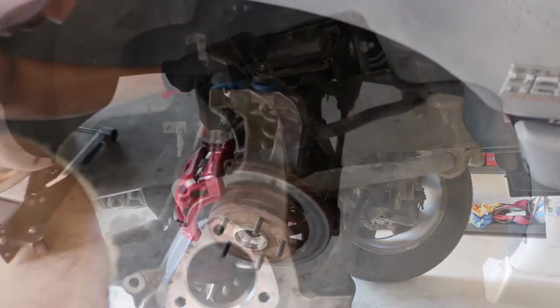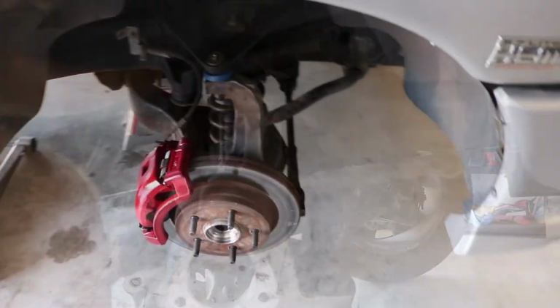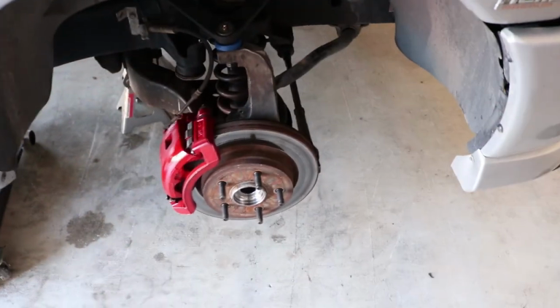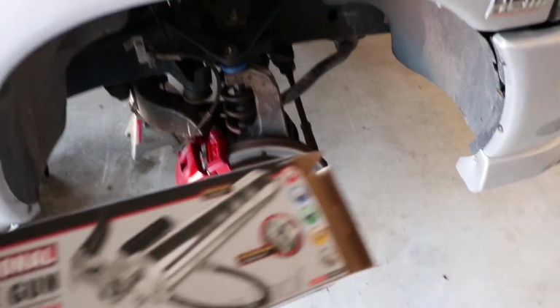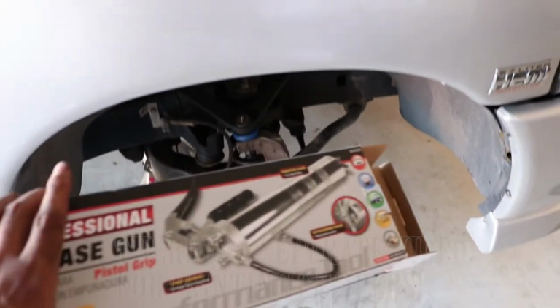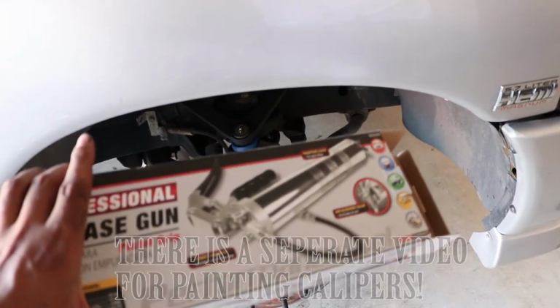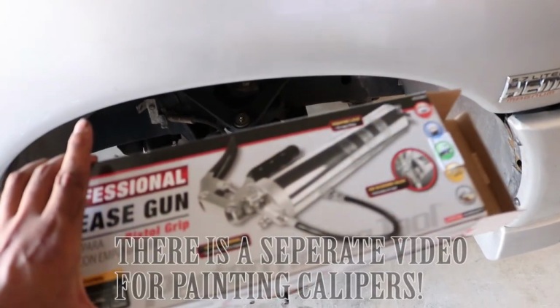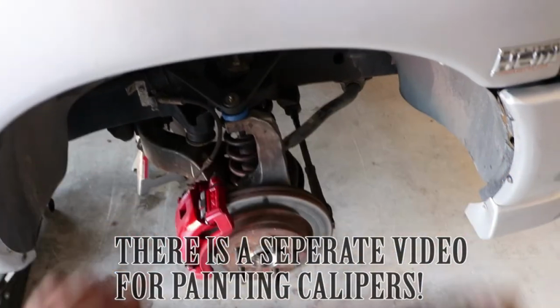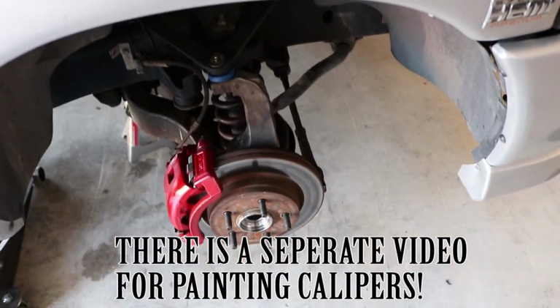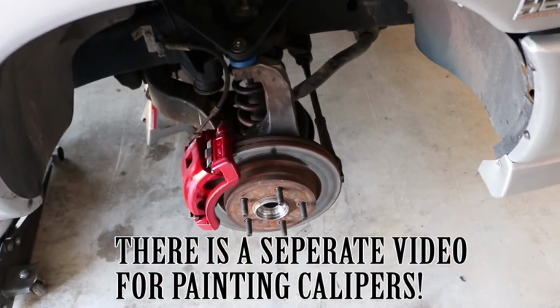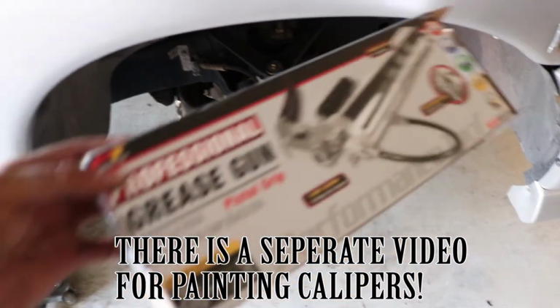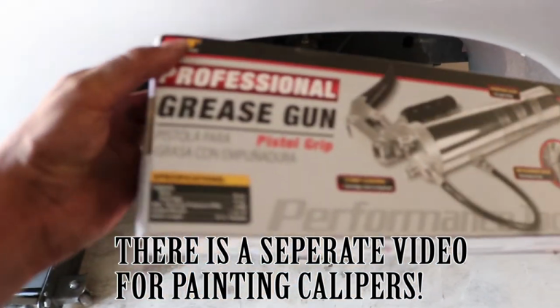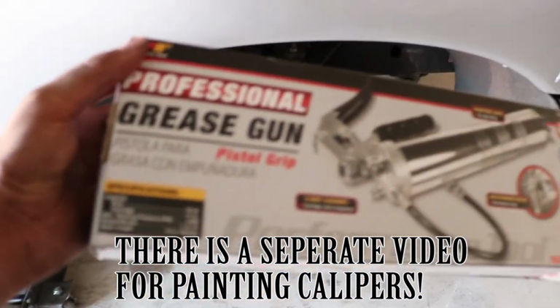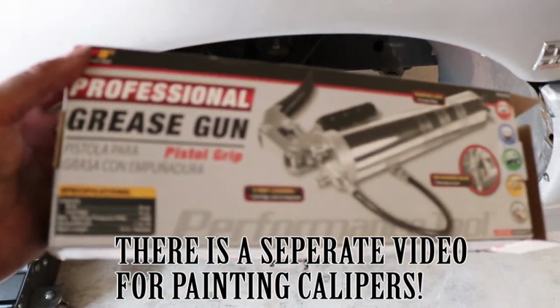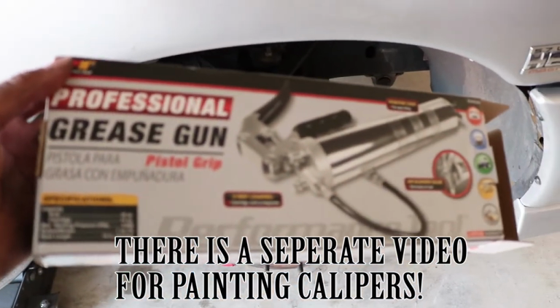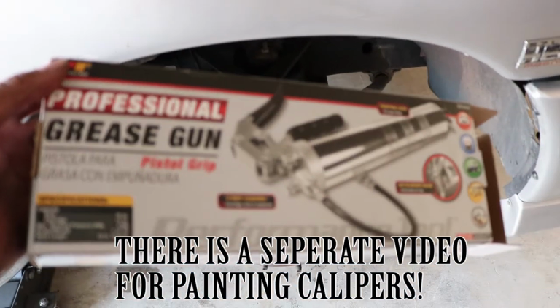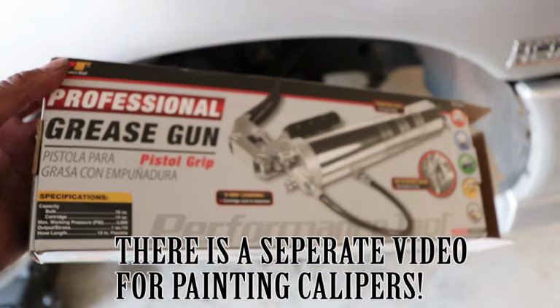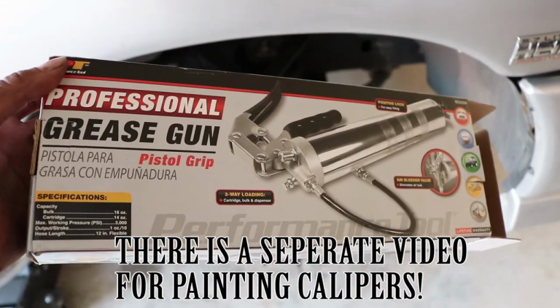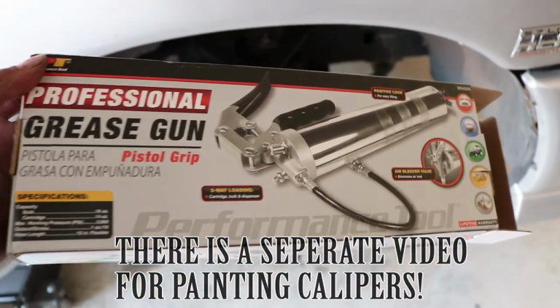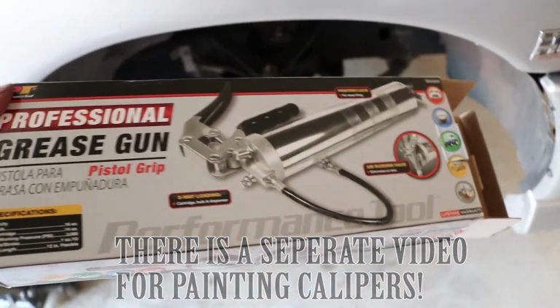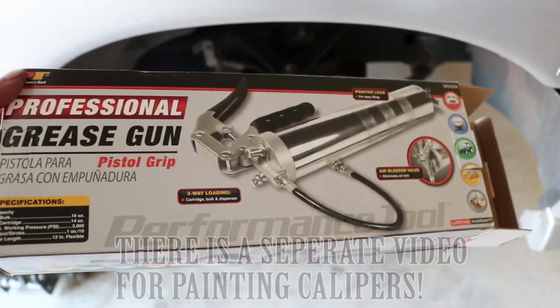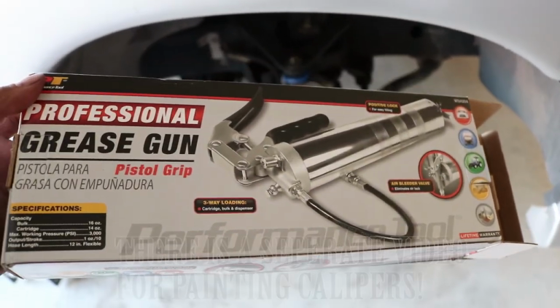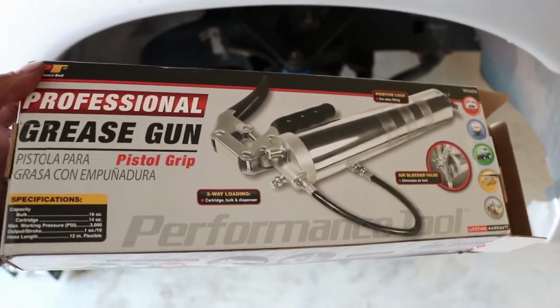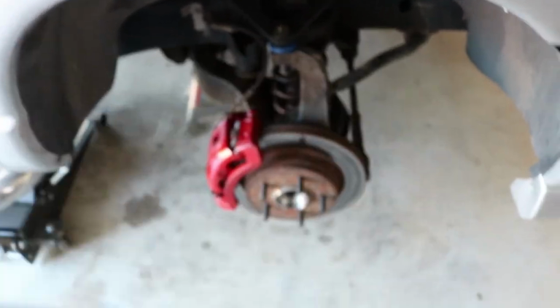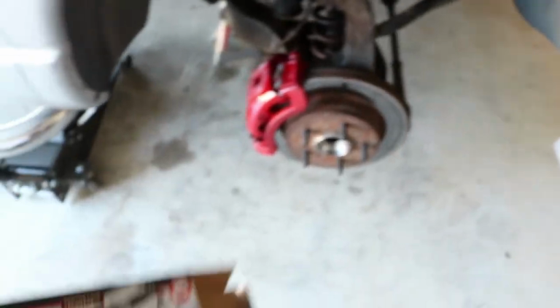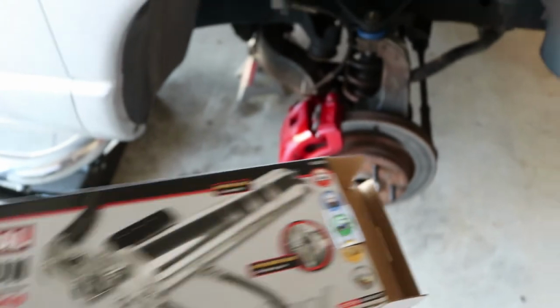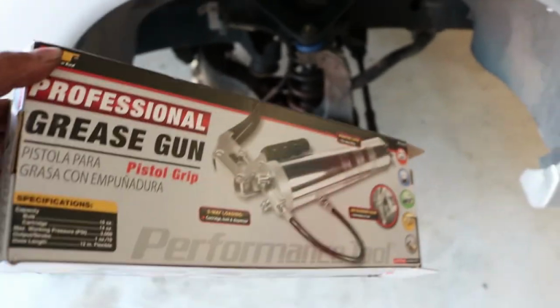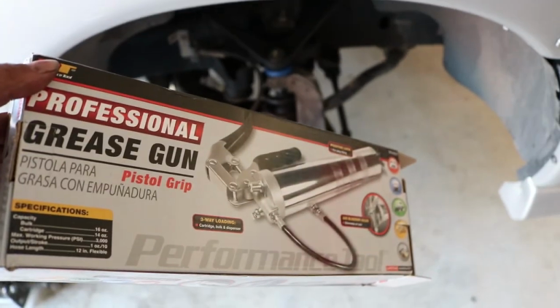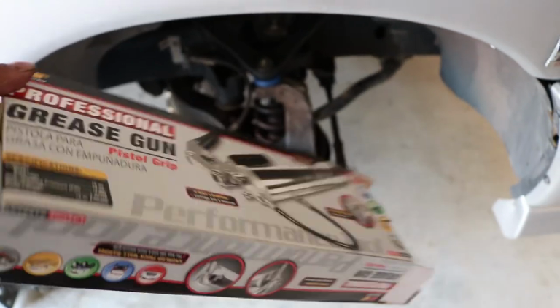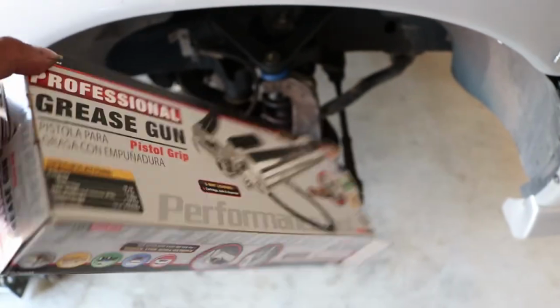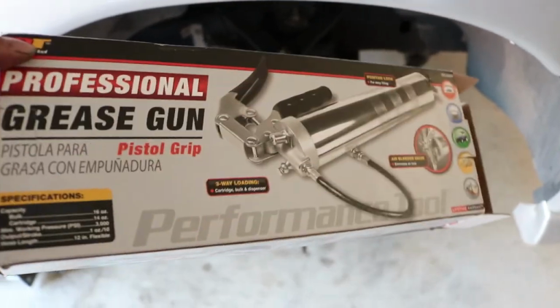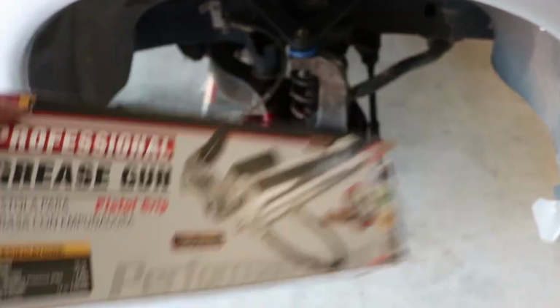I went into AutoZone and got this grease gun — it was about 28 bucks altogether with the tube of grease. The tube of grease was eight dollars and the gun was $19.99.